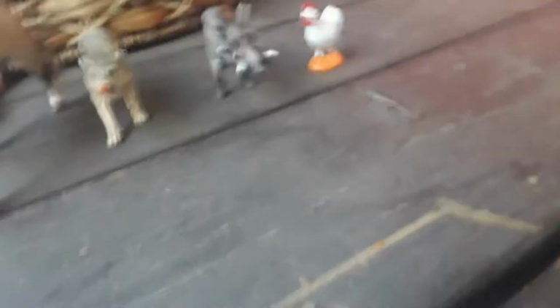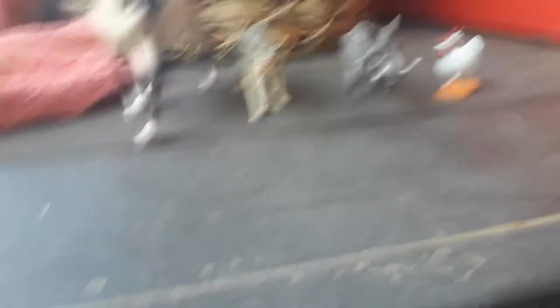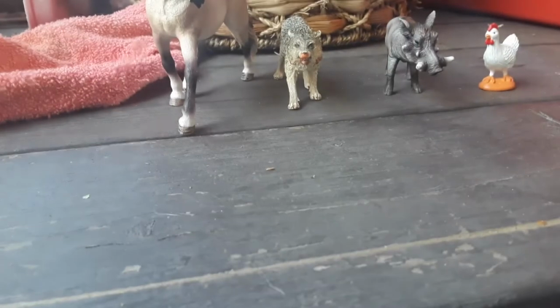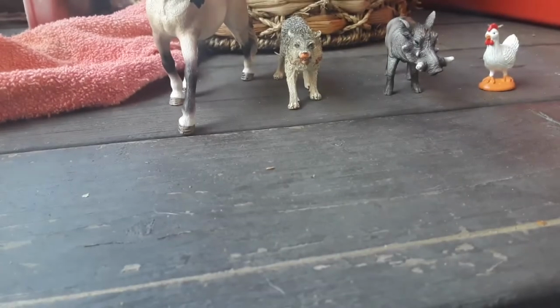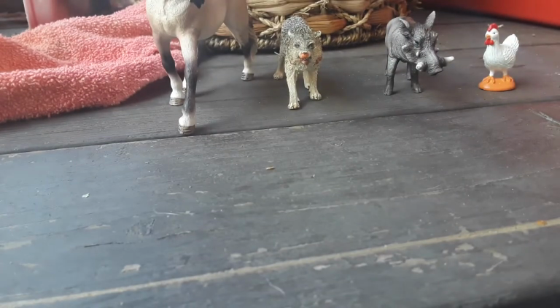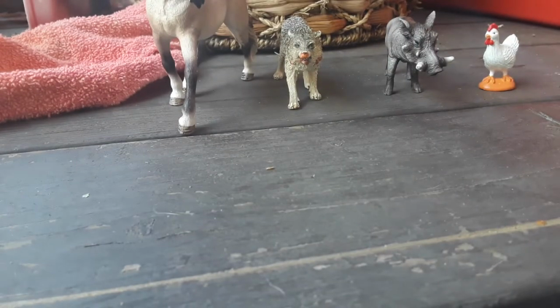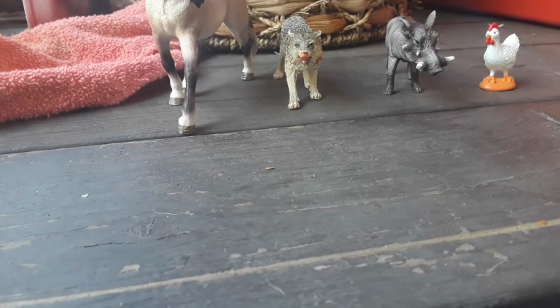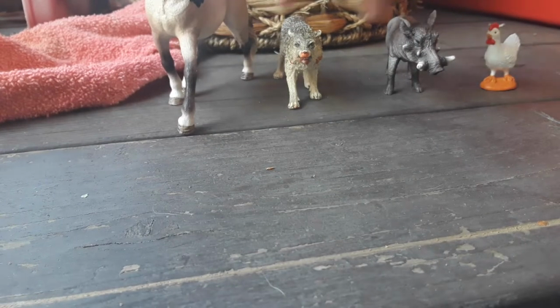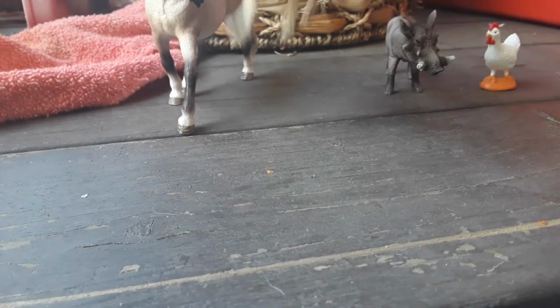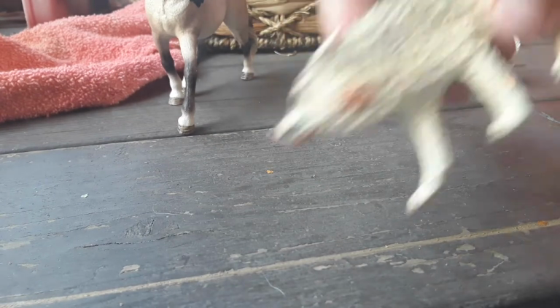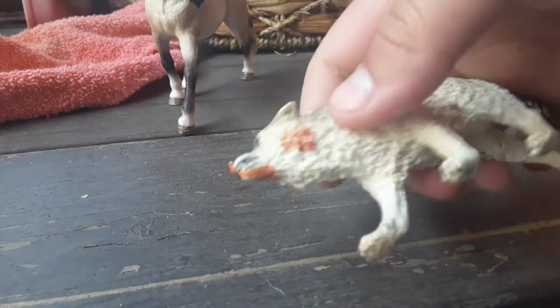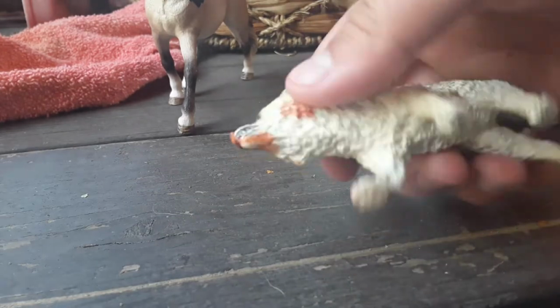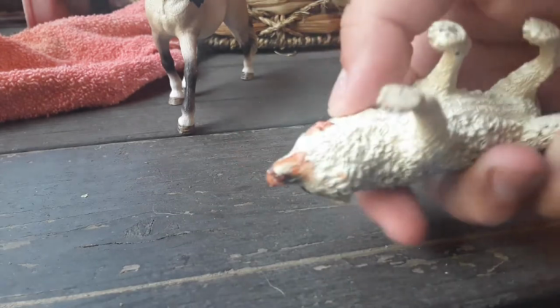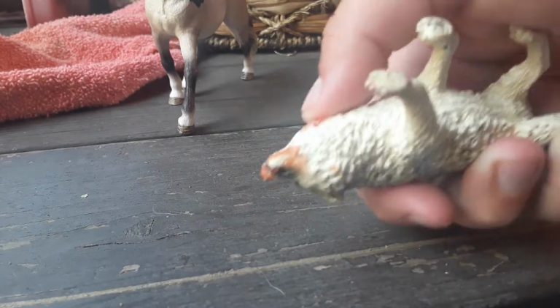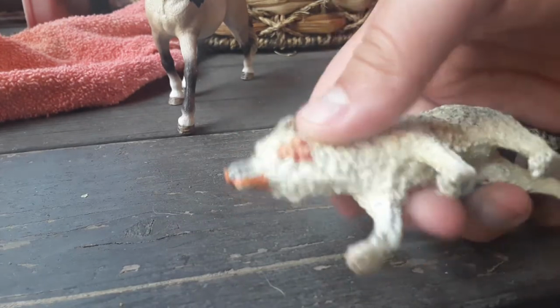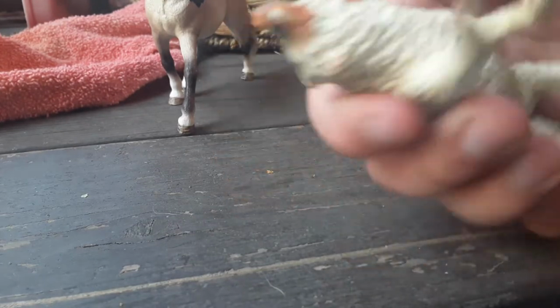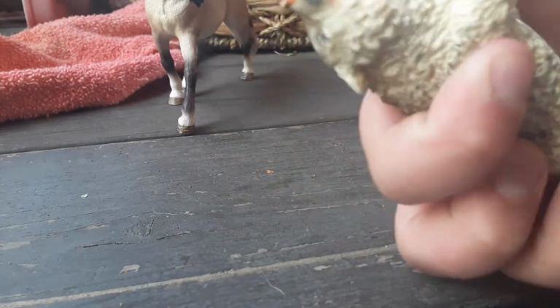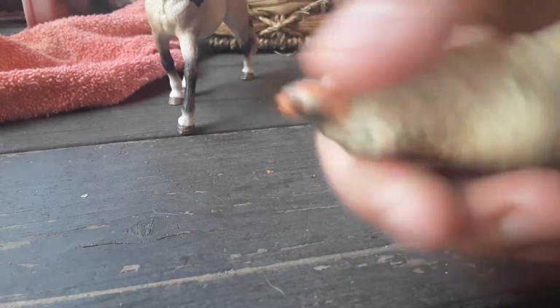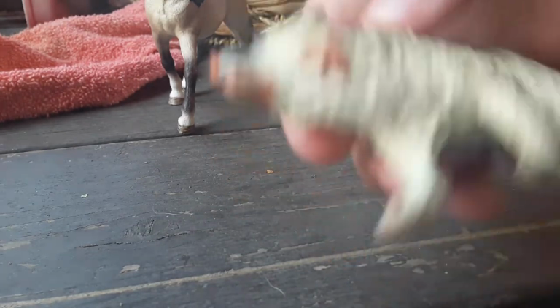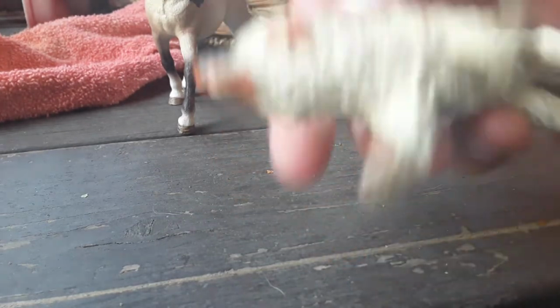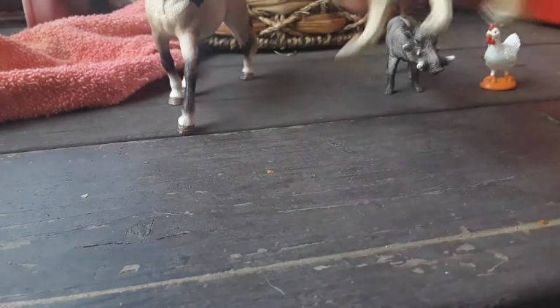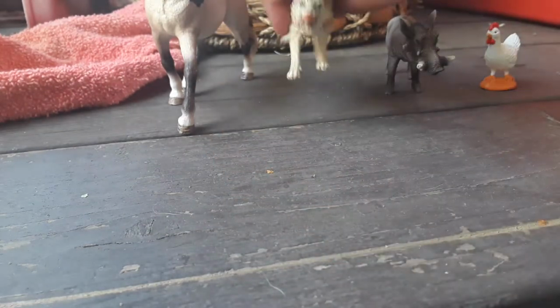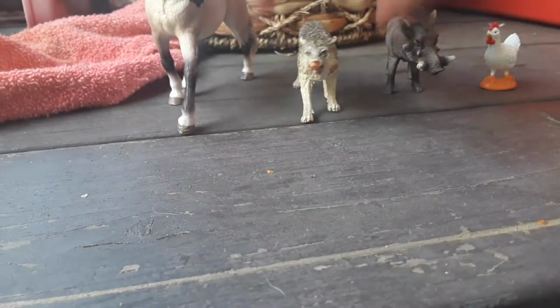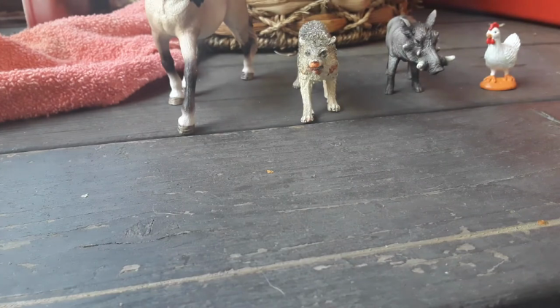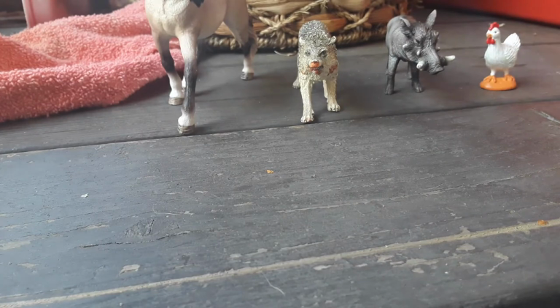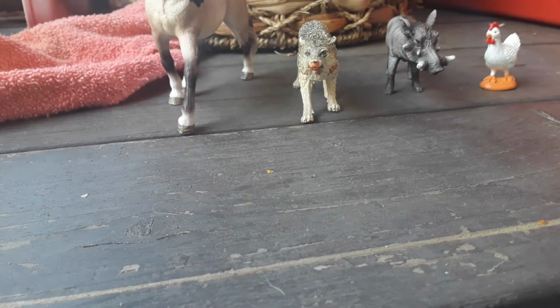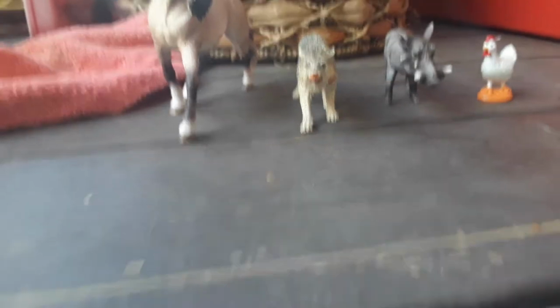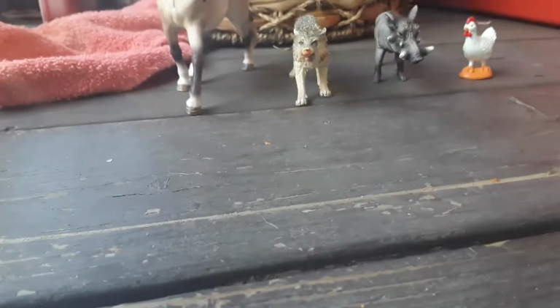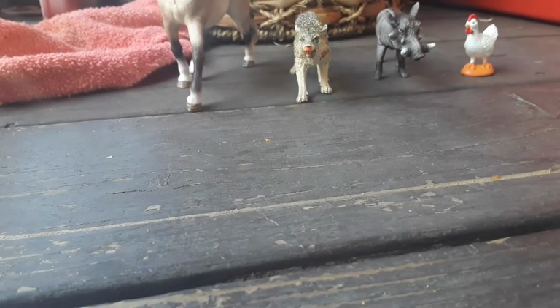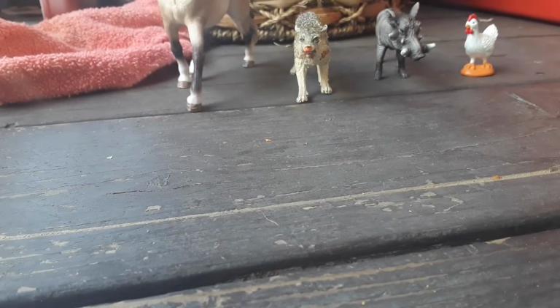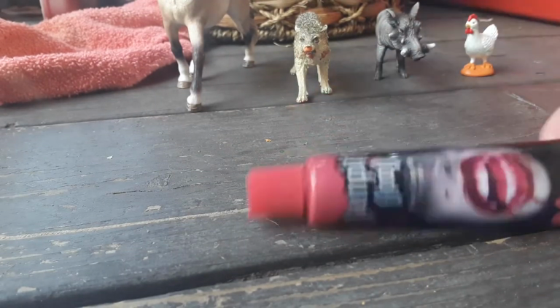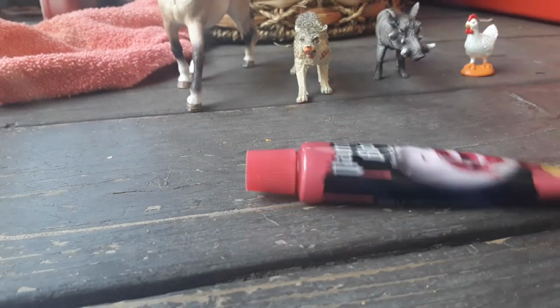Yesterday I posted a video - it was the Shooting Star Wars pack - and I left fake blood on him to show you guys that it's easy to take off if it dries. Now, the most important thing you're going to need is the fake blood.